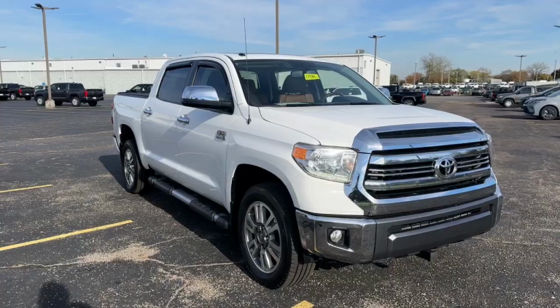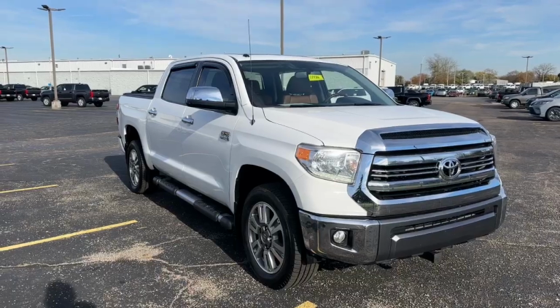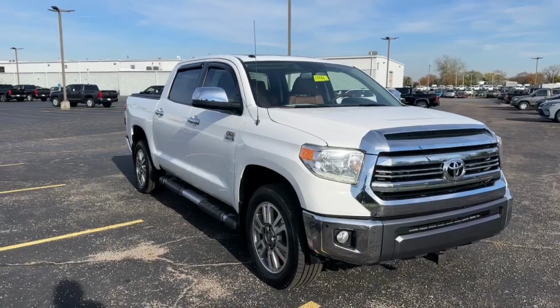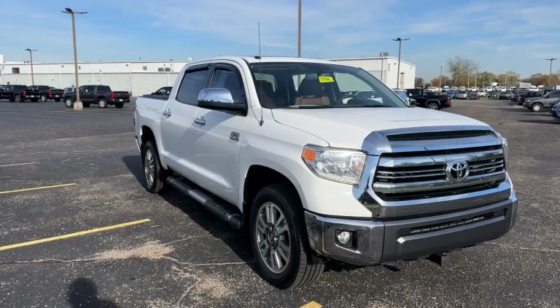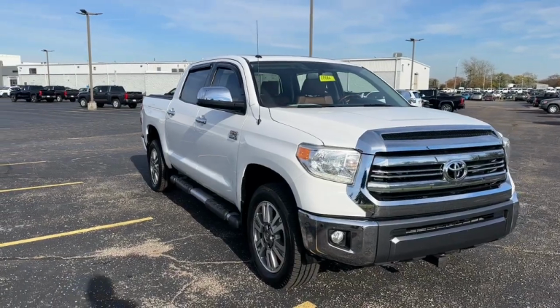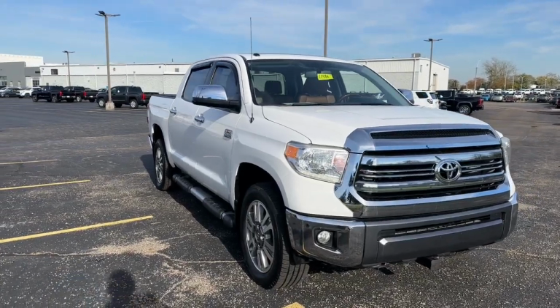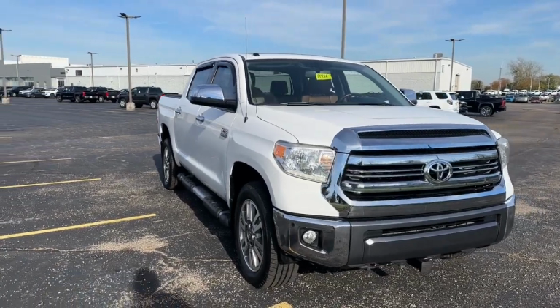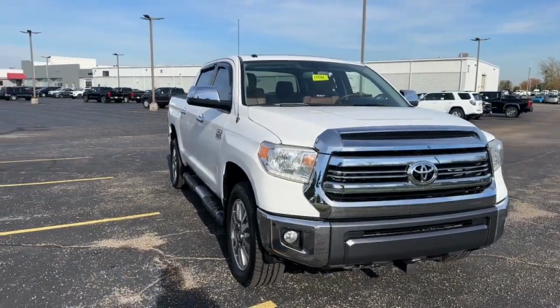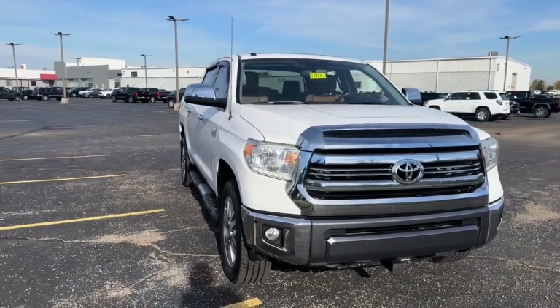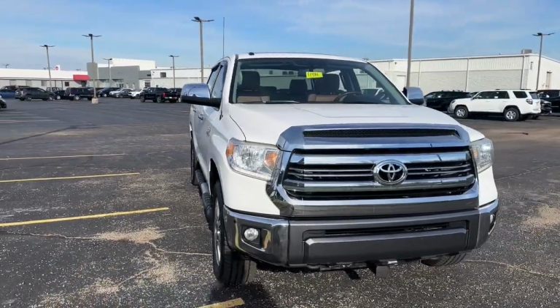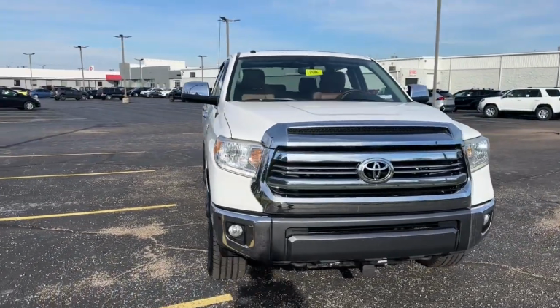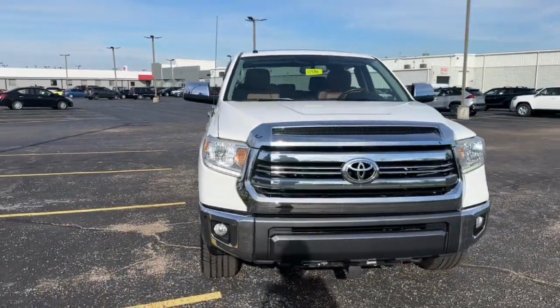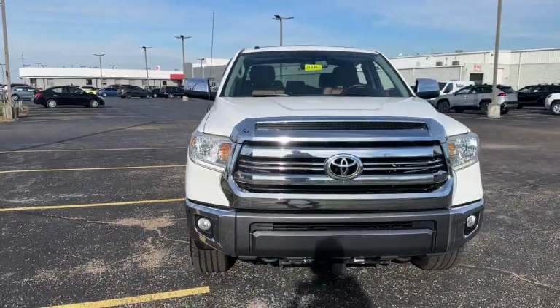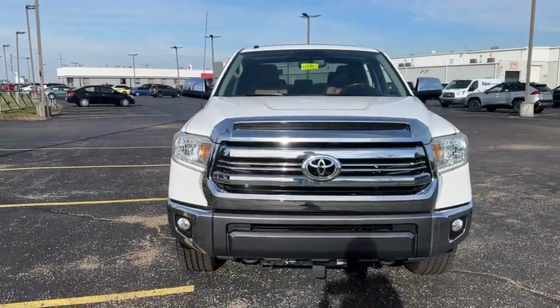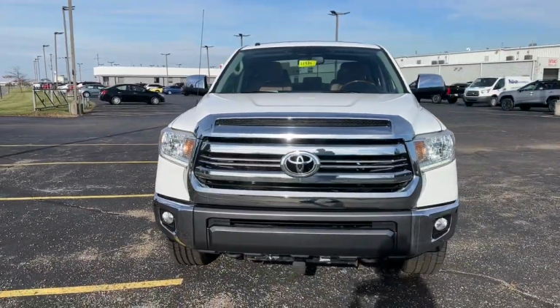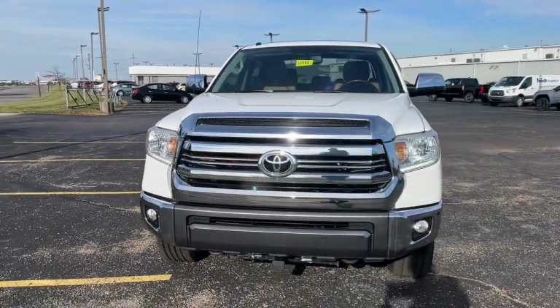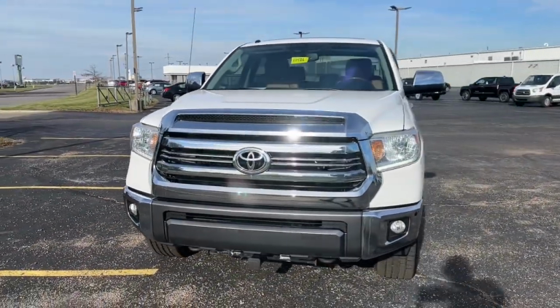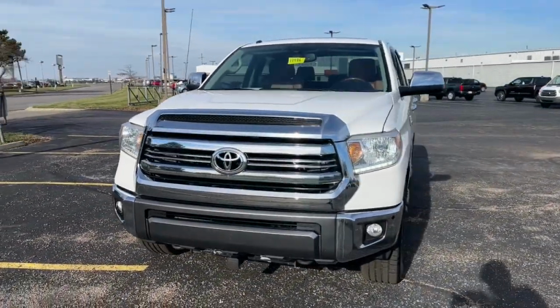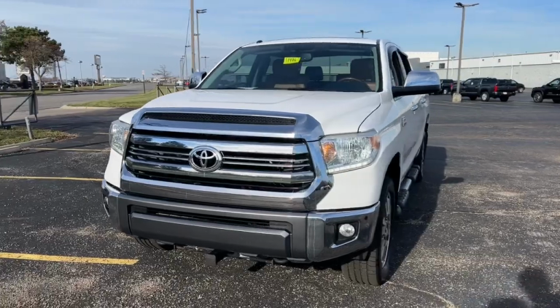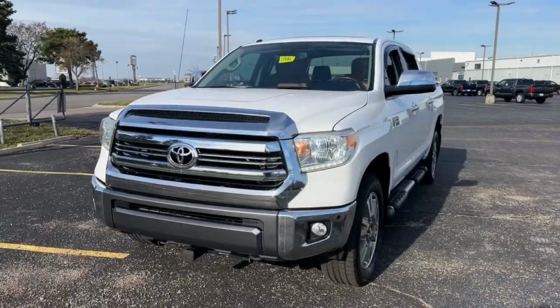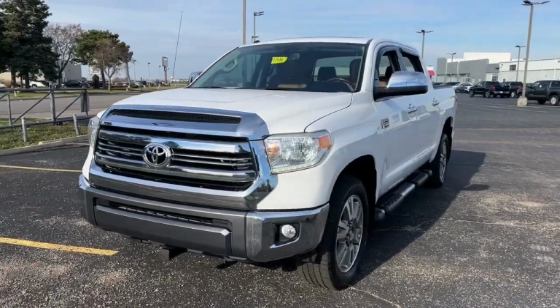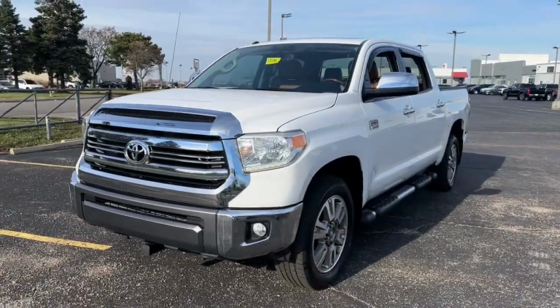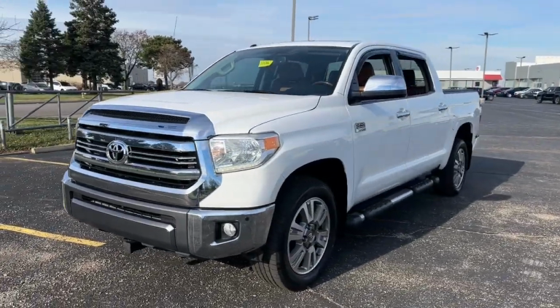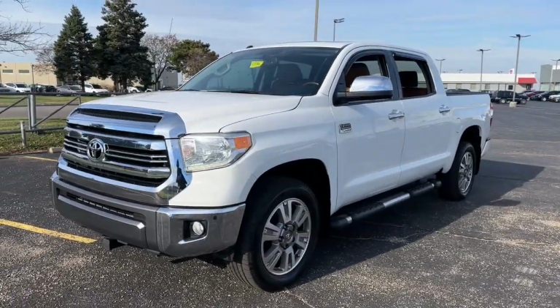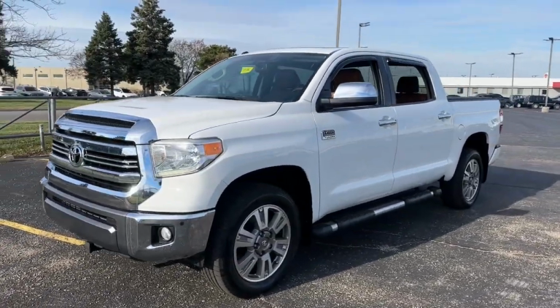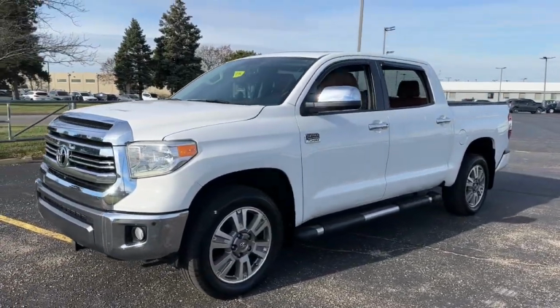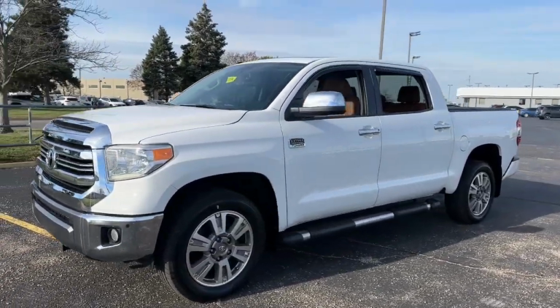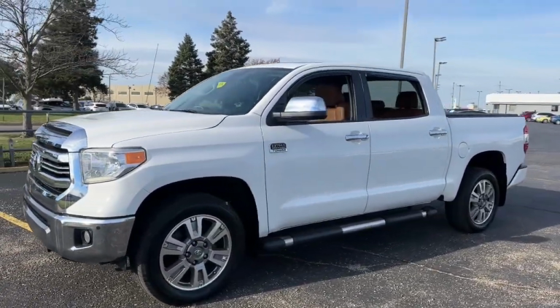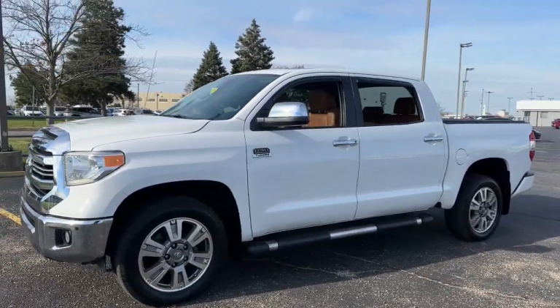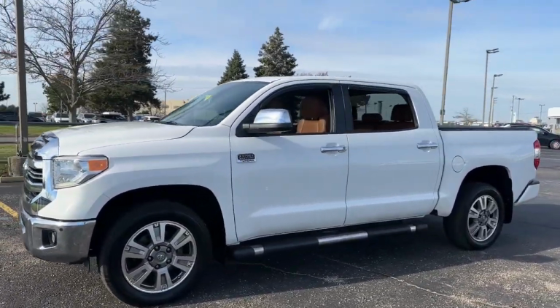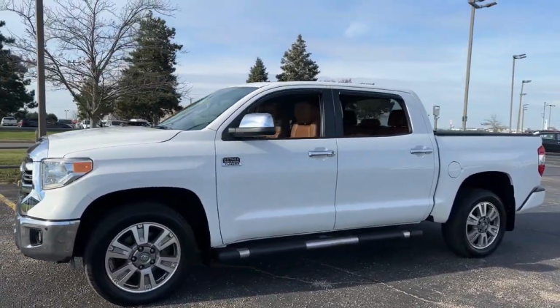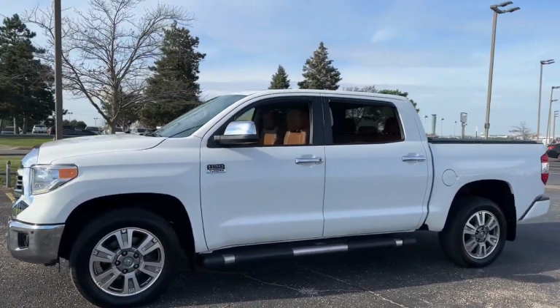You just found the 2016 Toyota Tundra. This vehicle is an outstanding buy with fewer than 80,000 miles on the odometer.